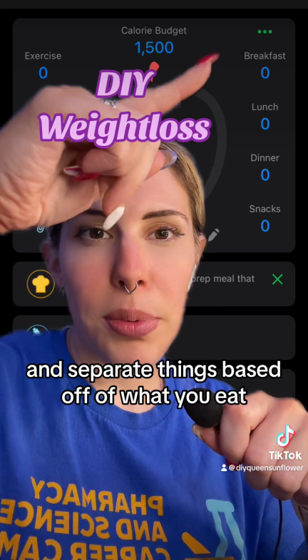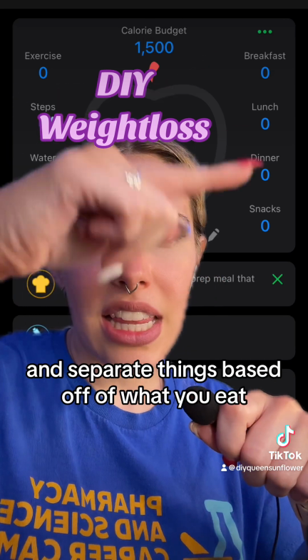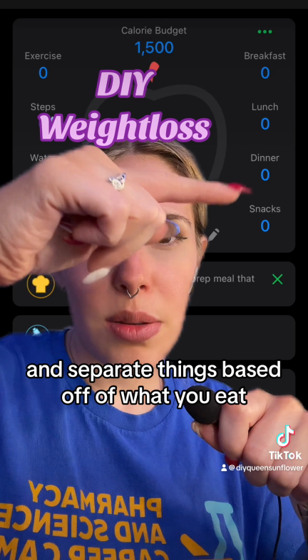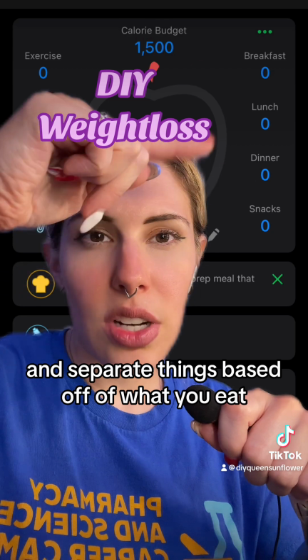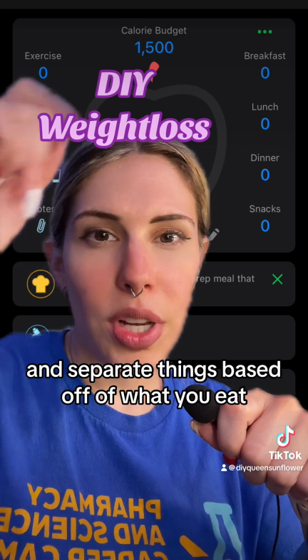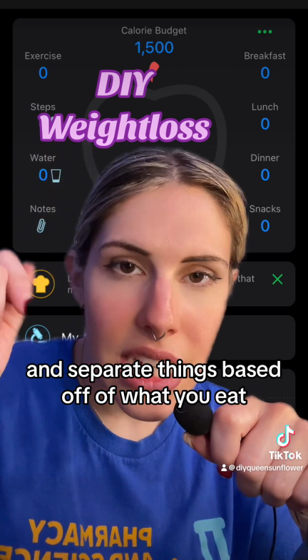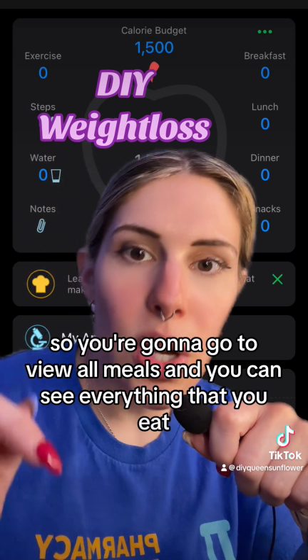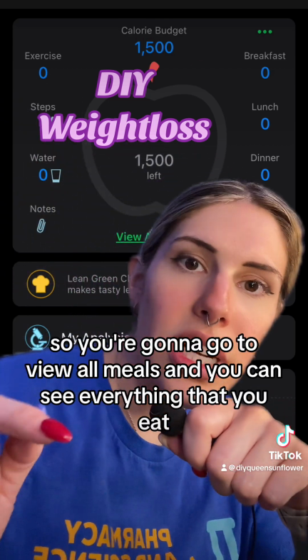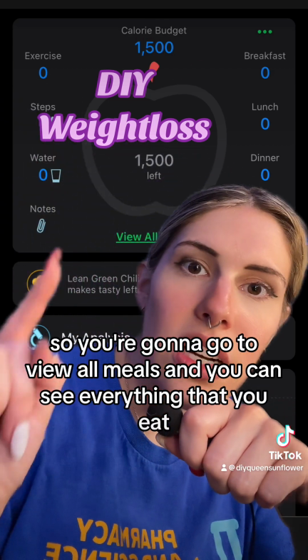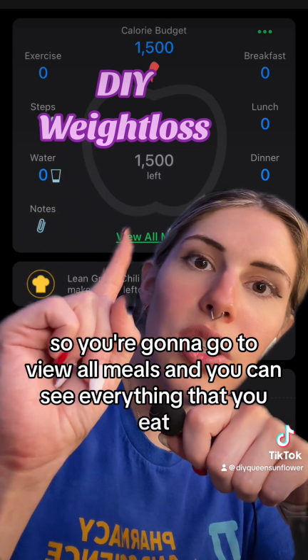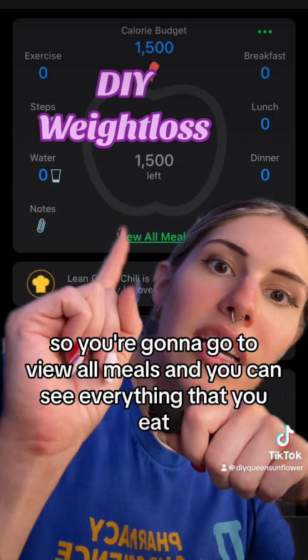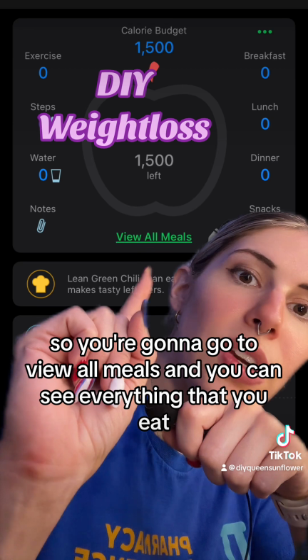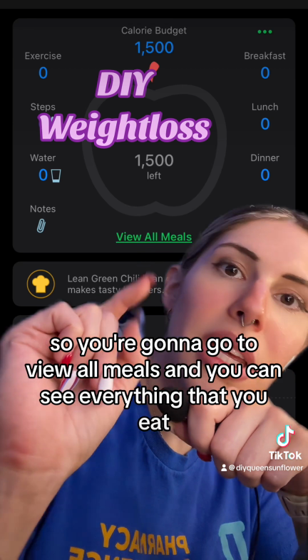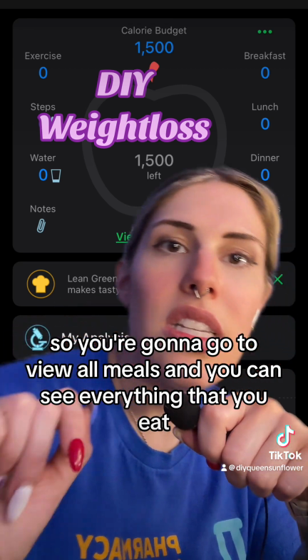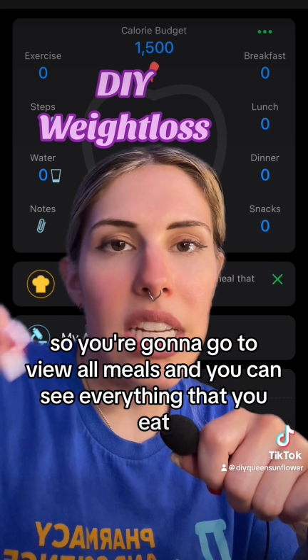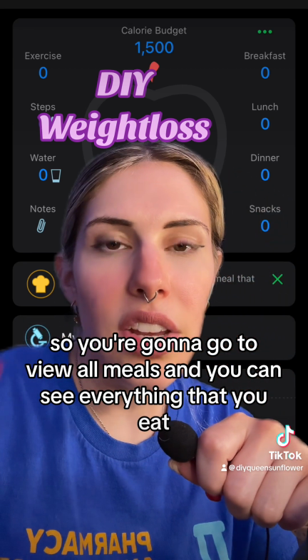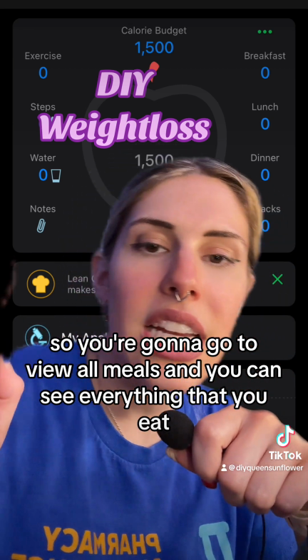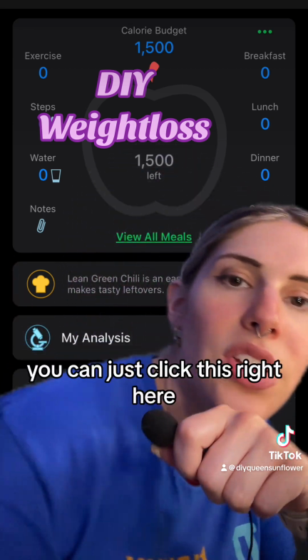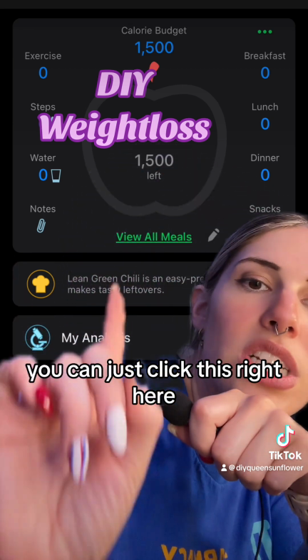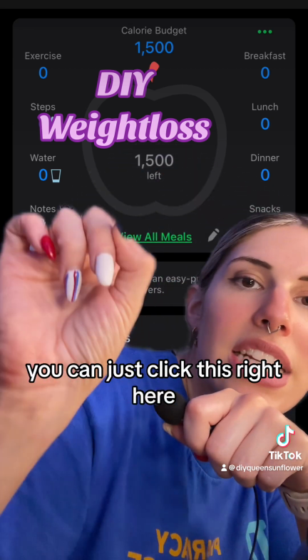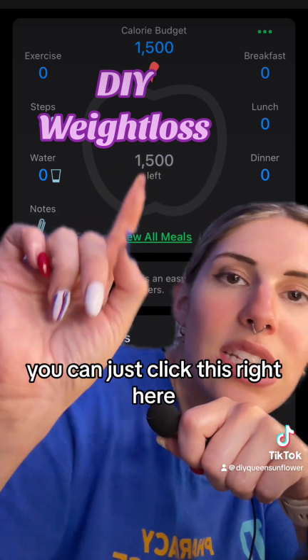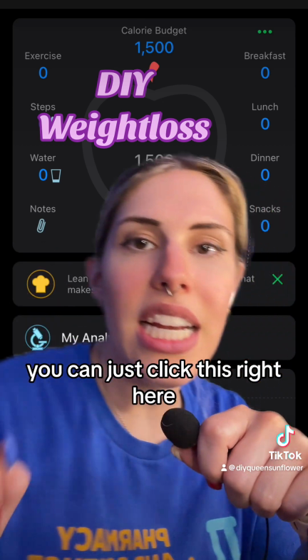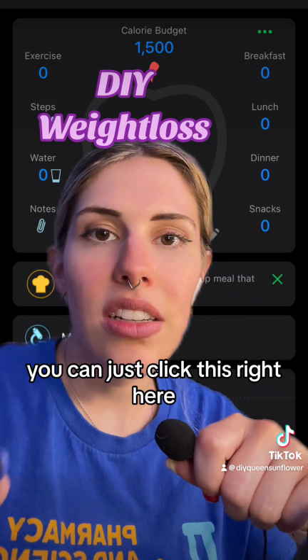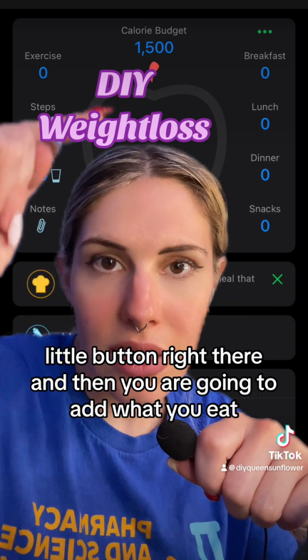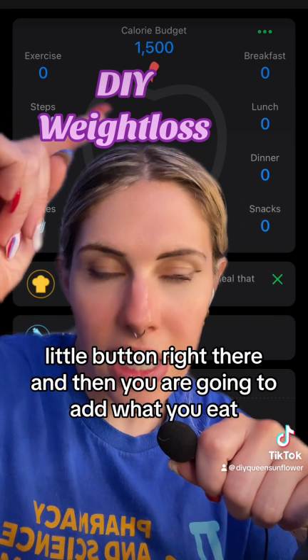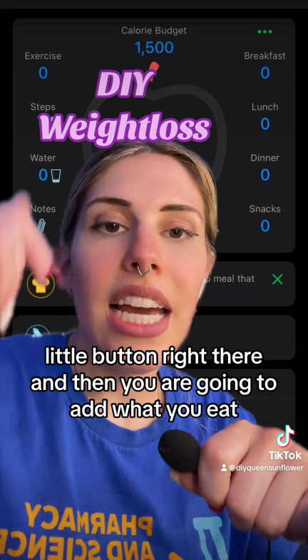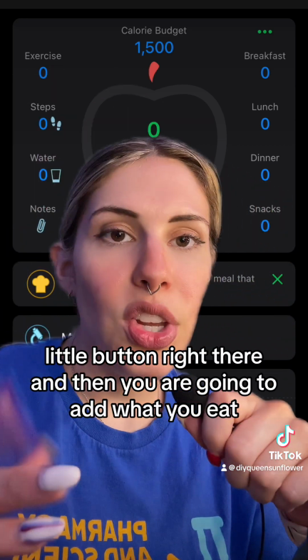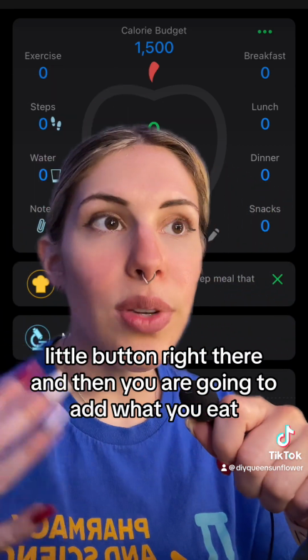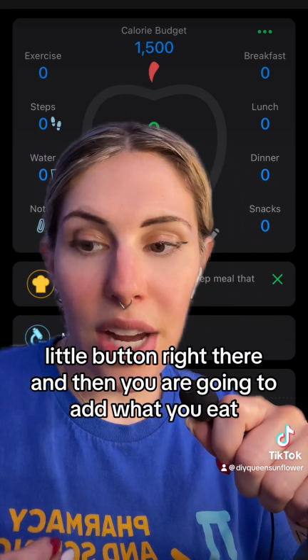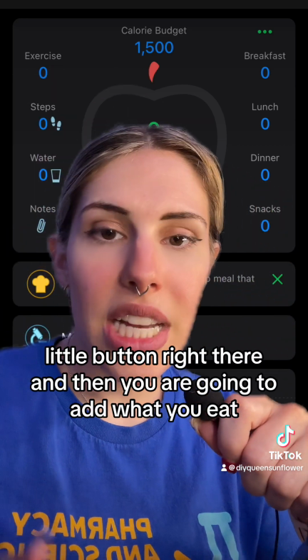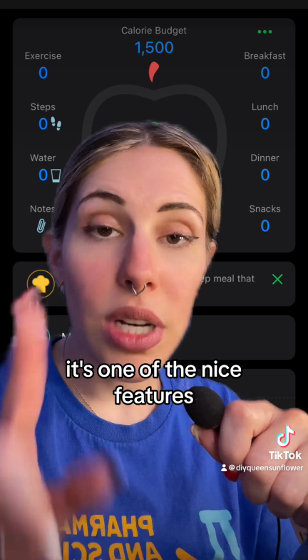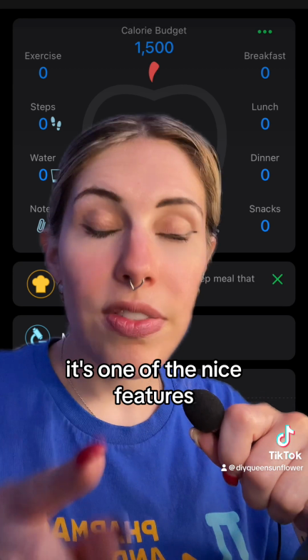You can separate things based off of what you eat. Go to 'View All Meals' and you can see everything that you ate. You can click right here and then add what you eat — it's one of the nice features.